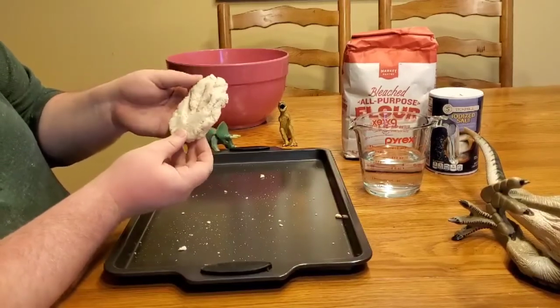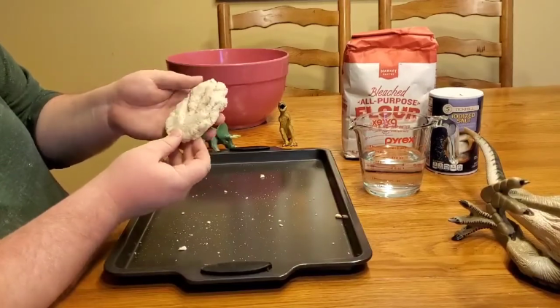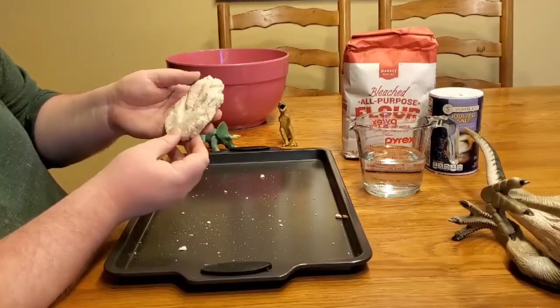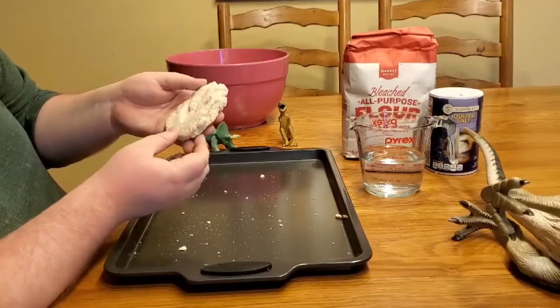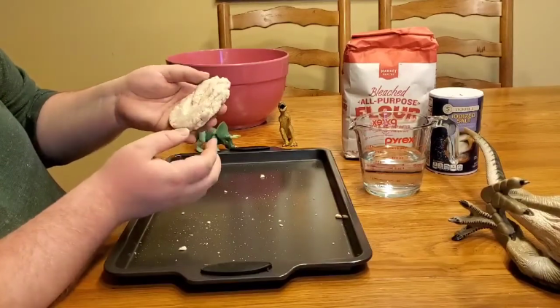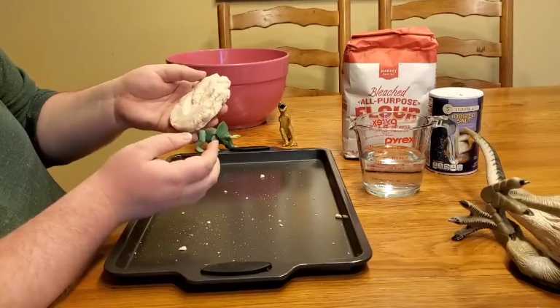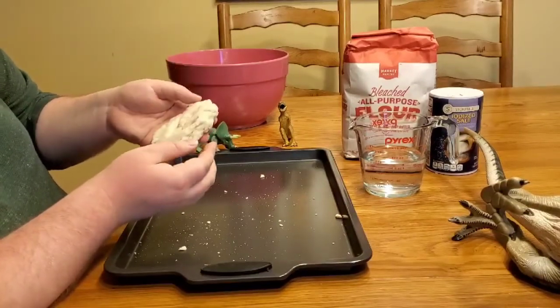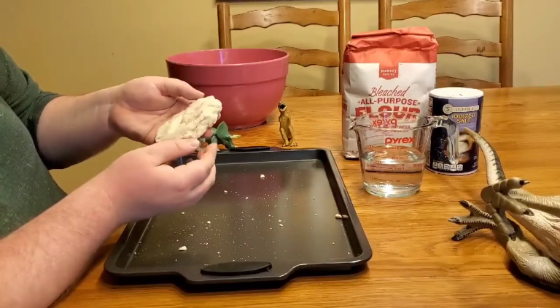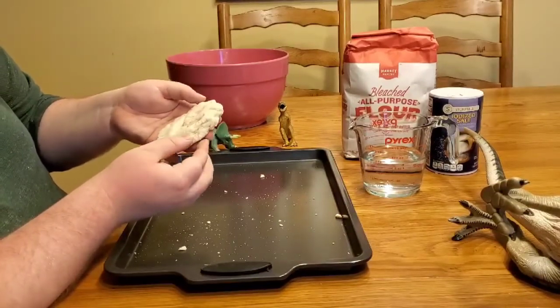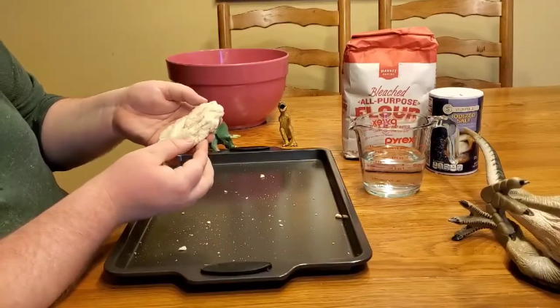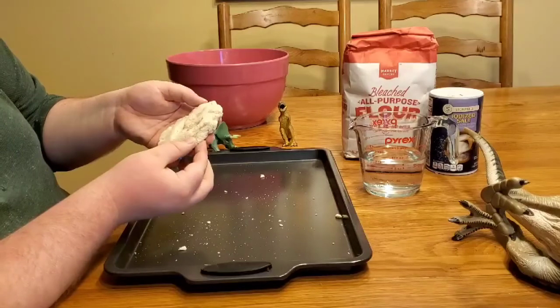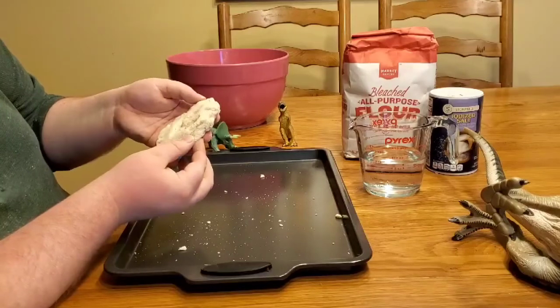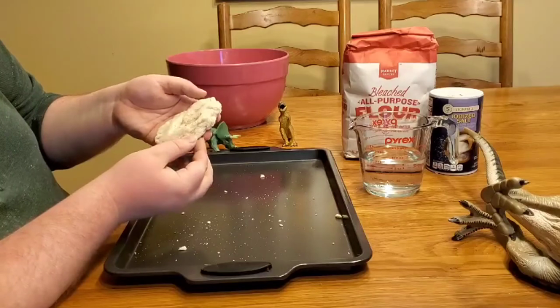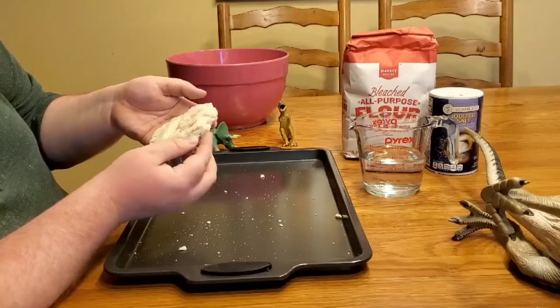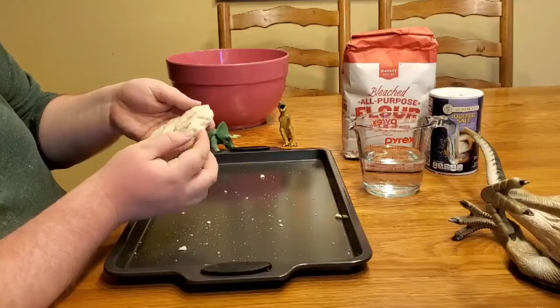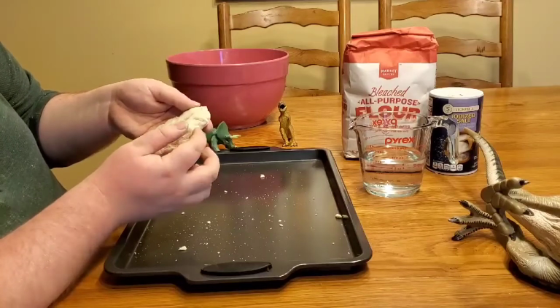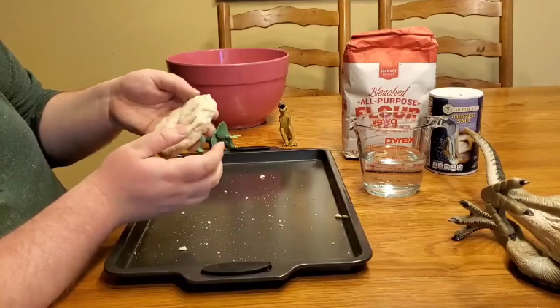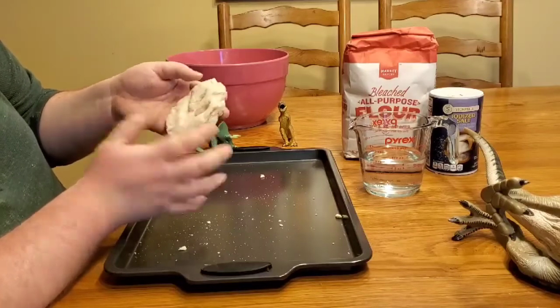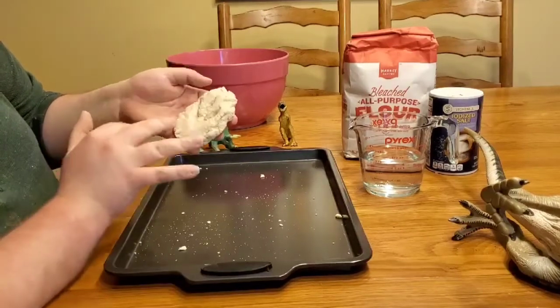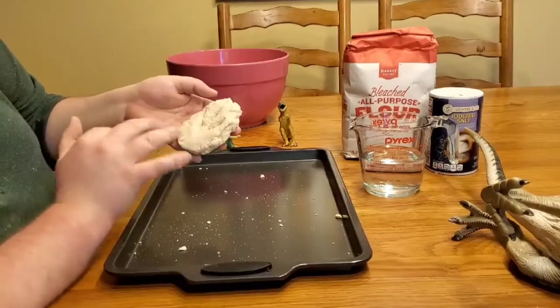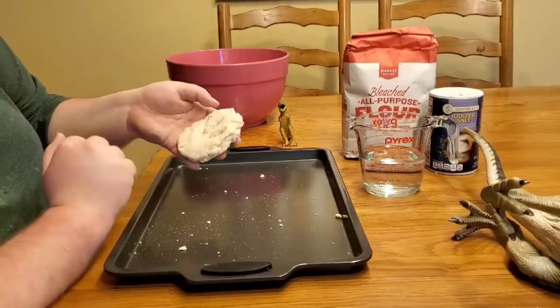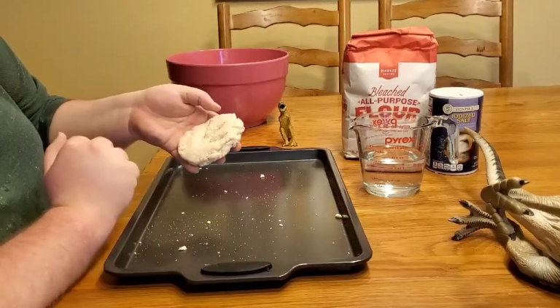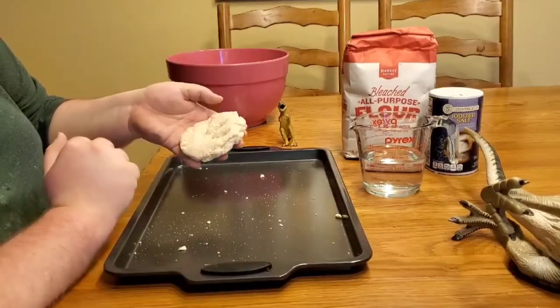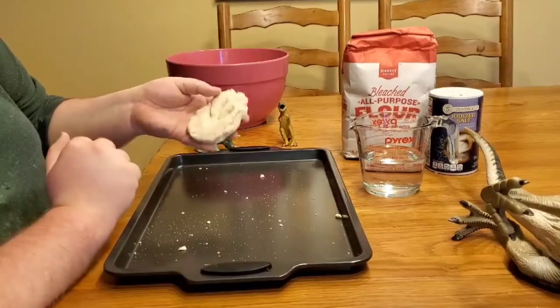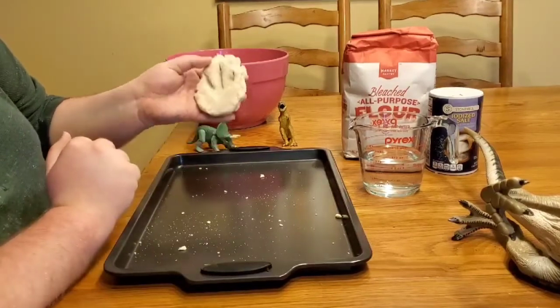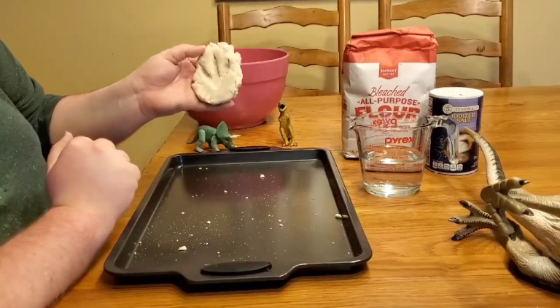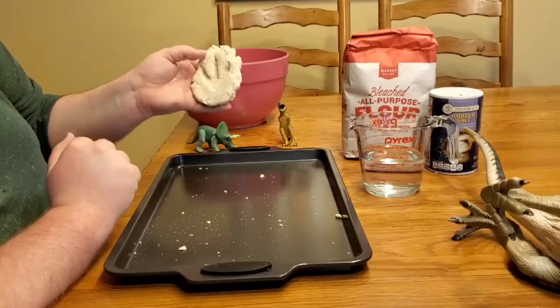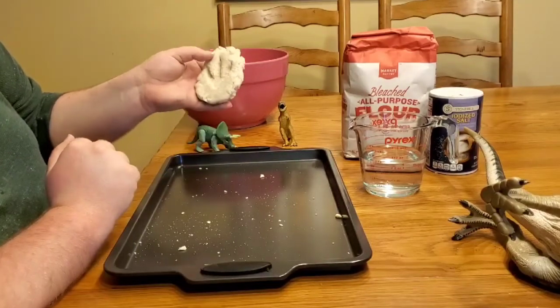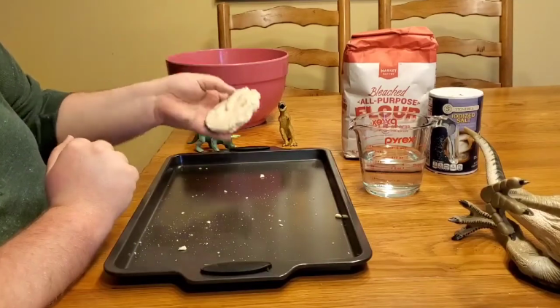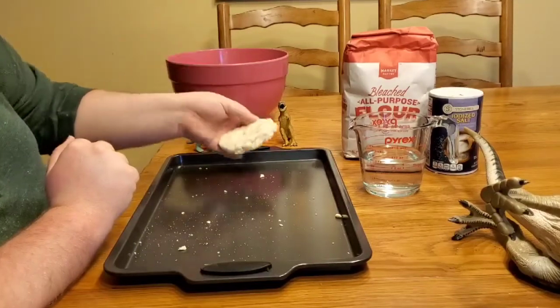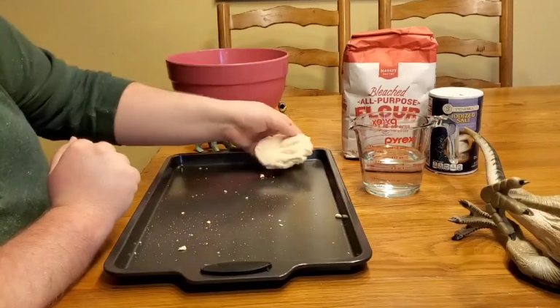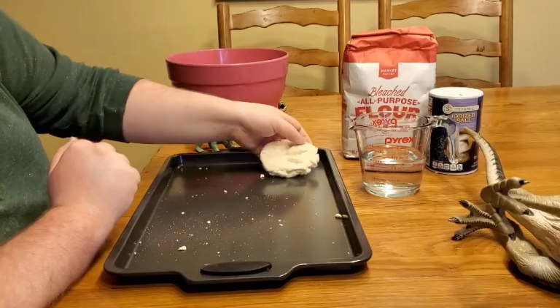Once you get done with this, you can put it in the oven with the help of an adult helper. And then once it's cooked, we can paint it to make it look even more like a fossil.